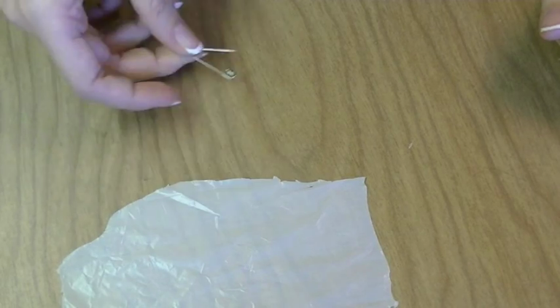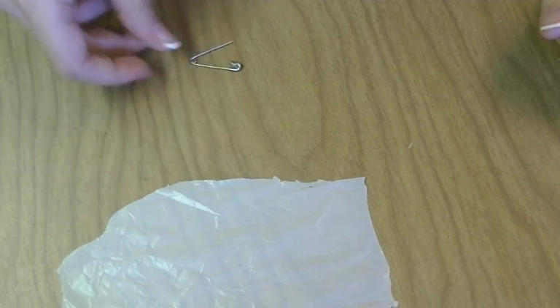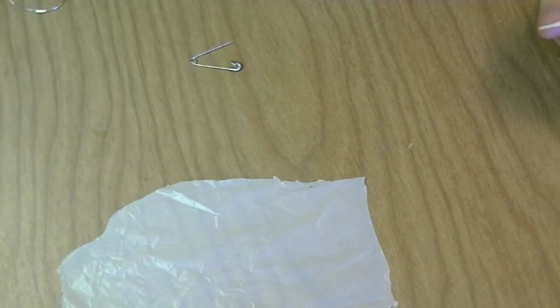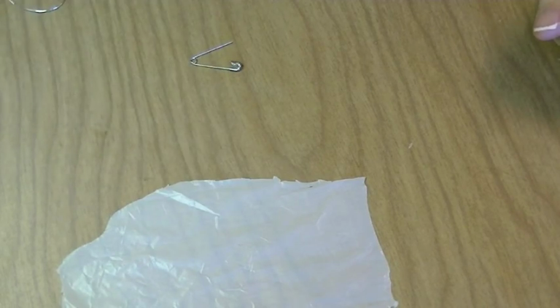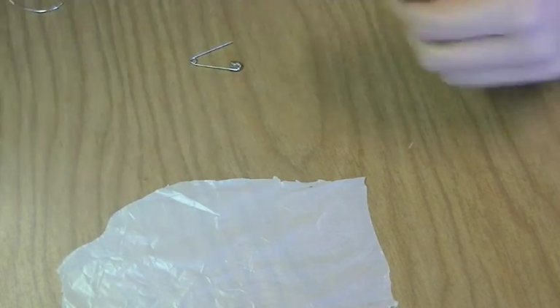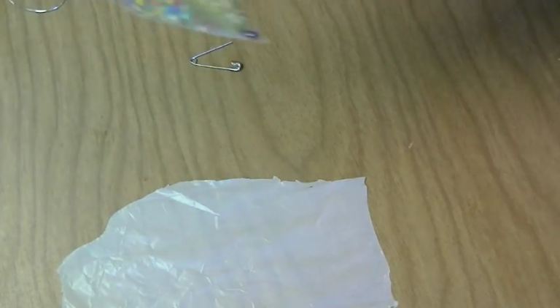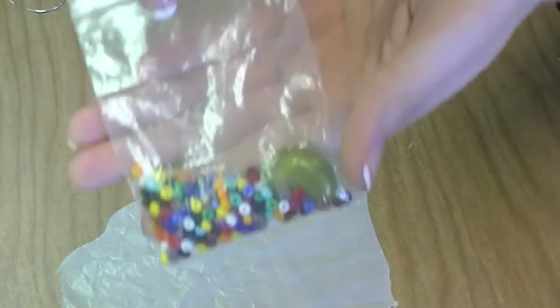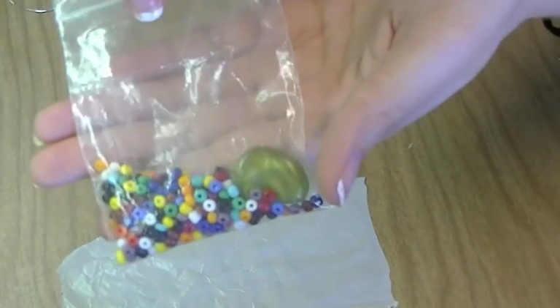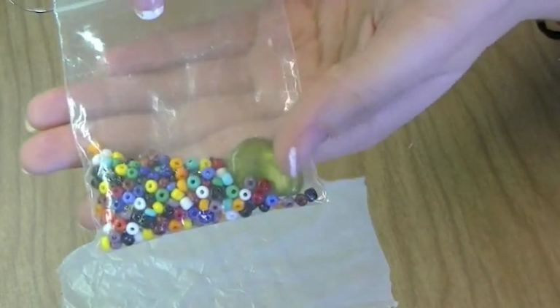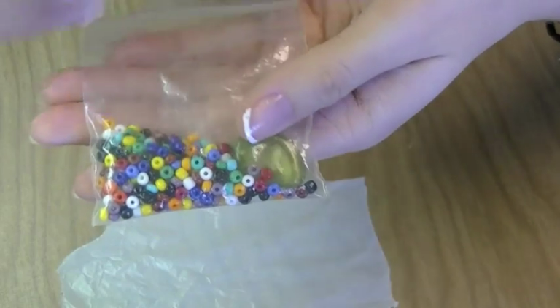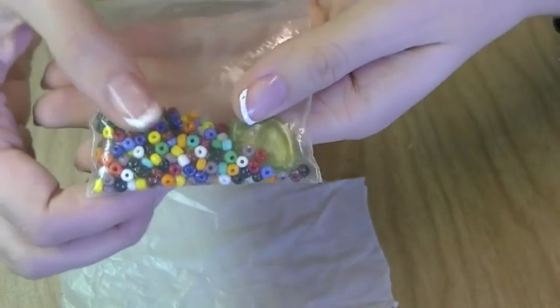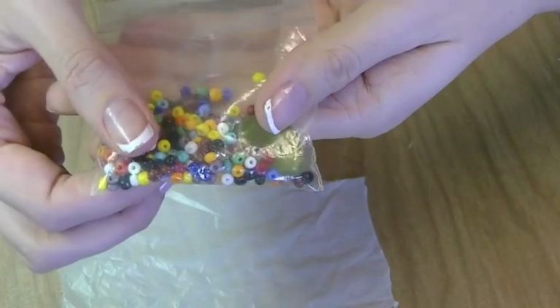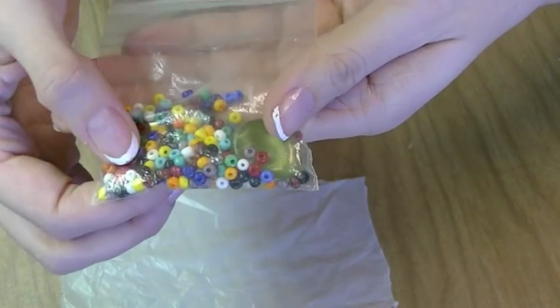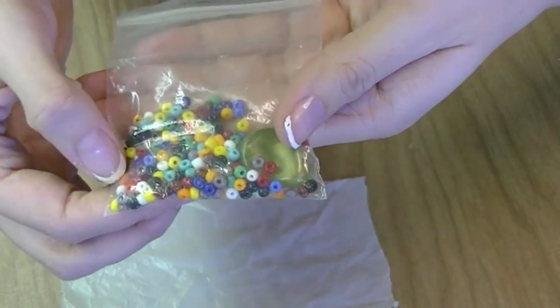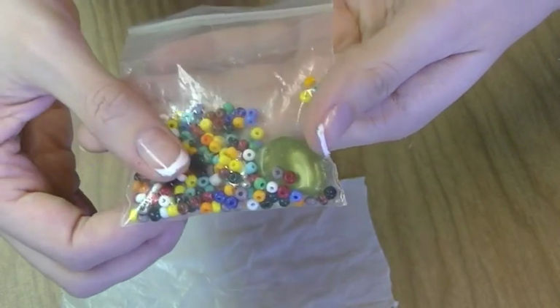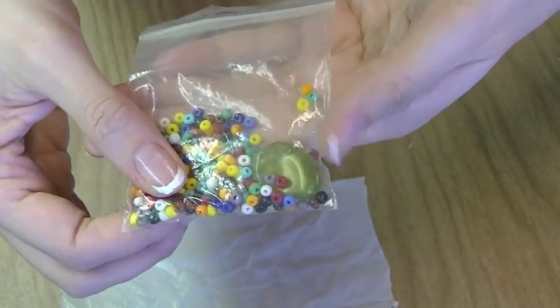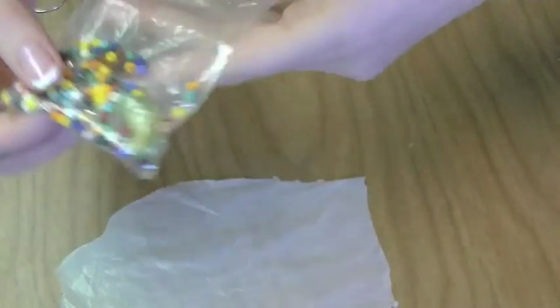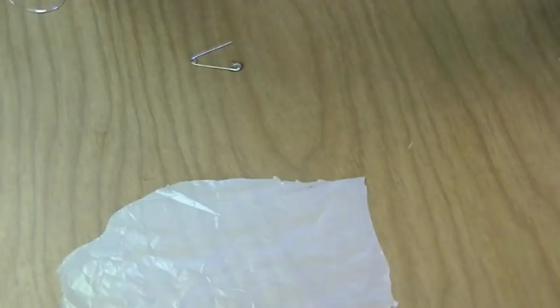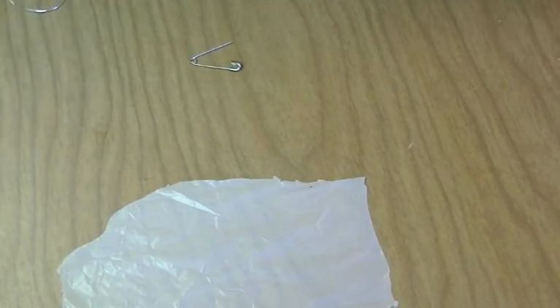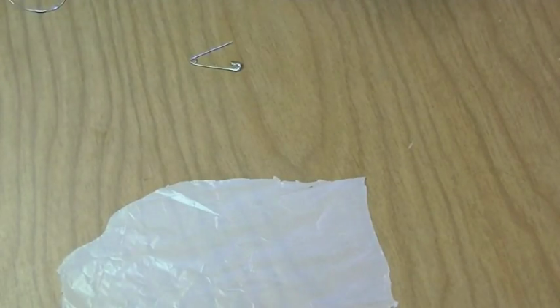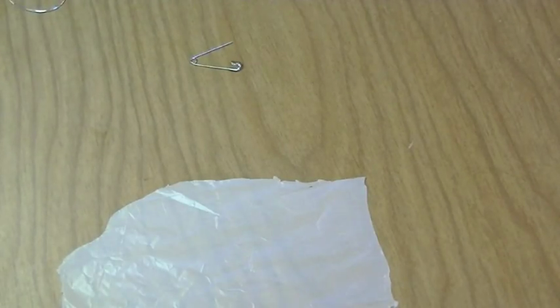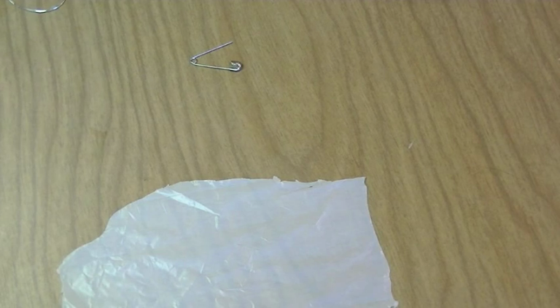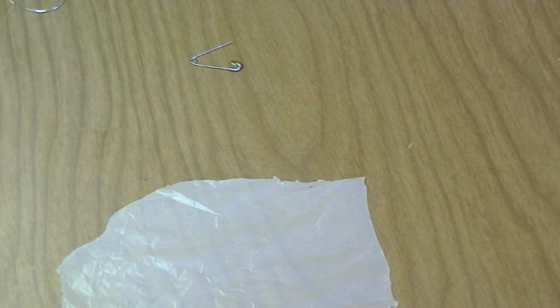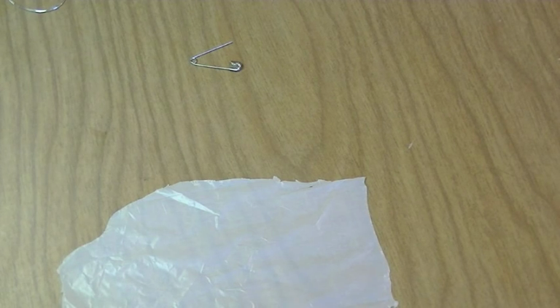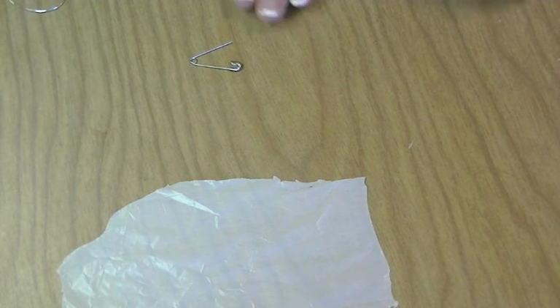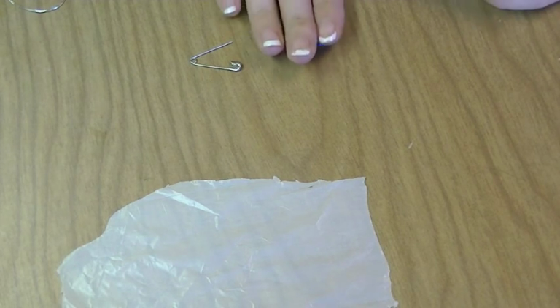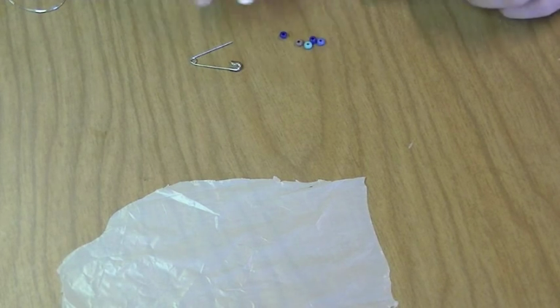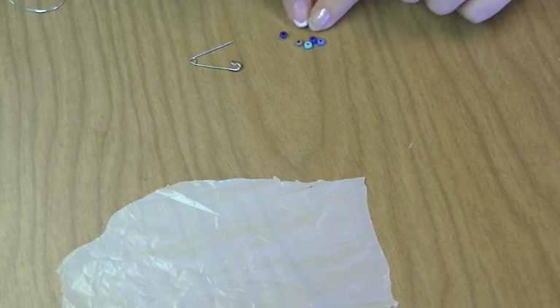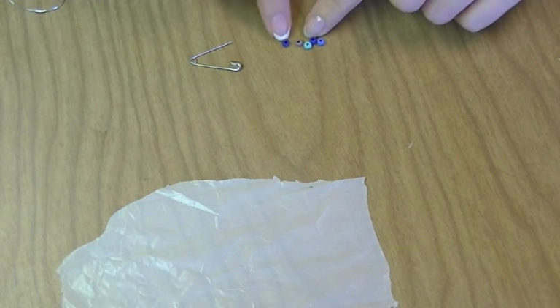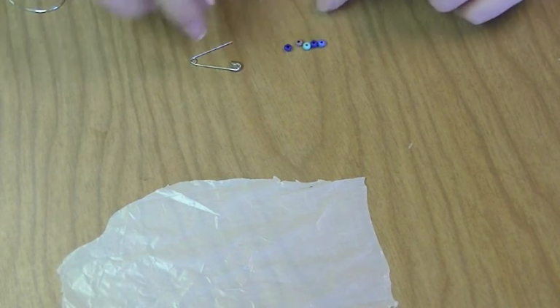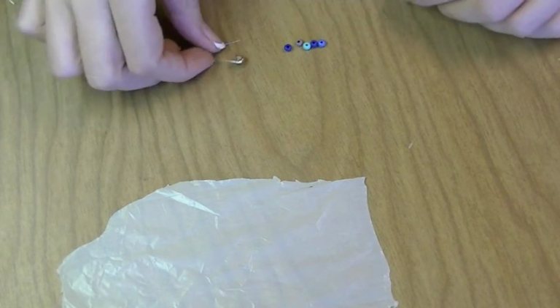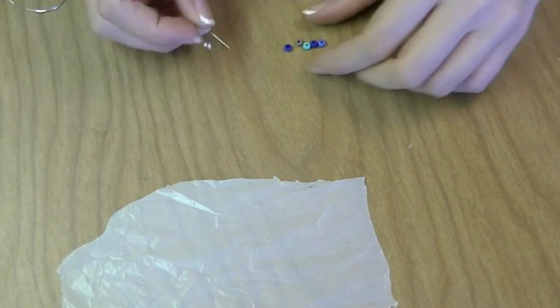First thing you're going to do is take six safety pins. Then we're going to take some beads — I'm going to be using this kind. I'm going to take five of these and put them onto one safety pin. You can go as far as putting six, but I'm only going to be using five.